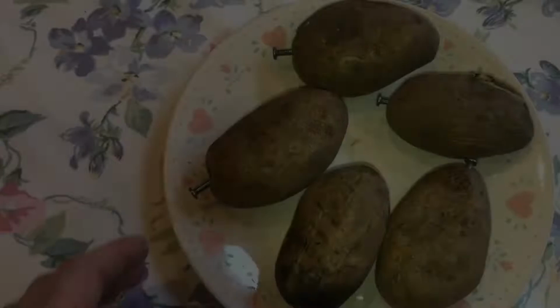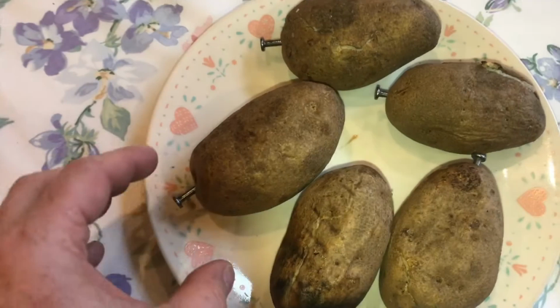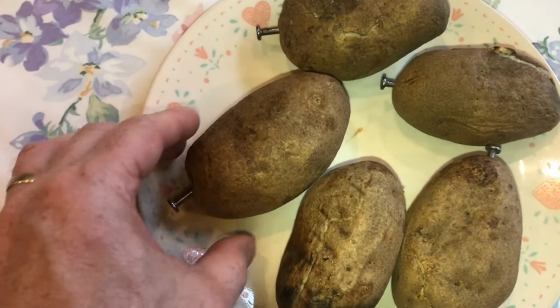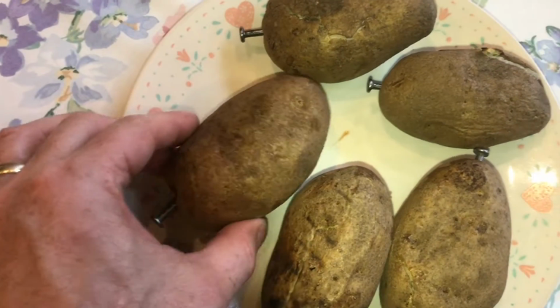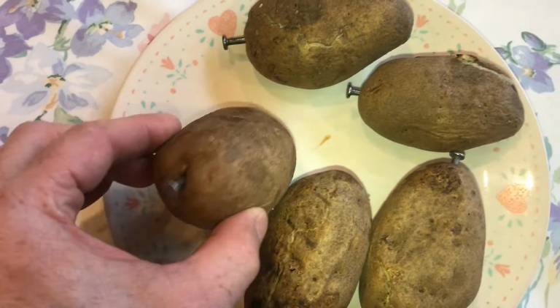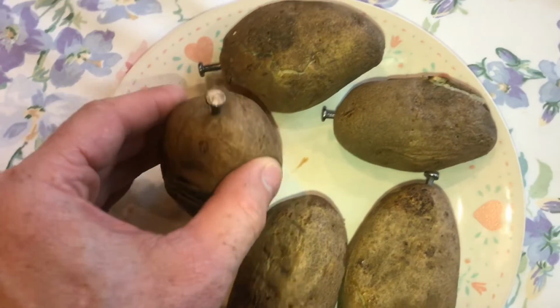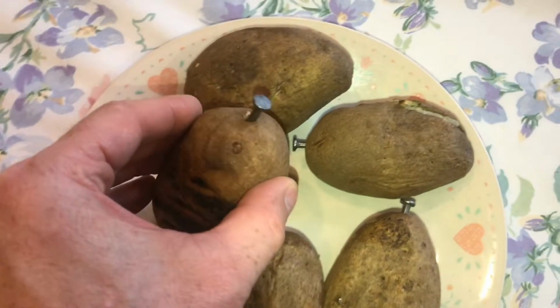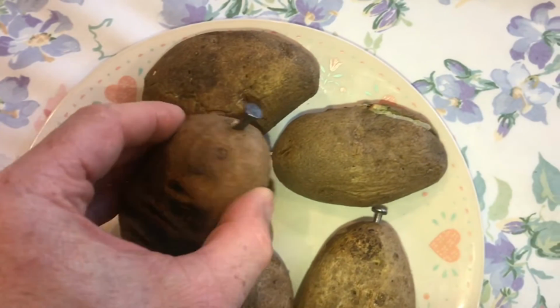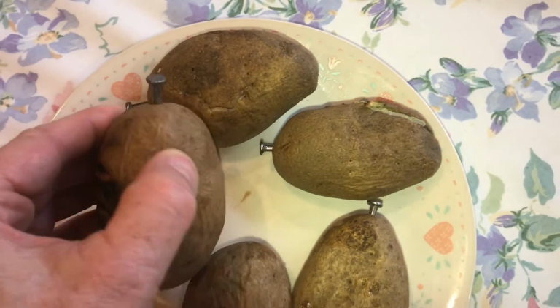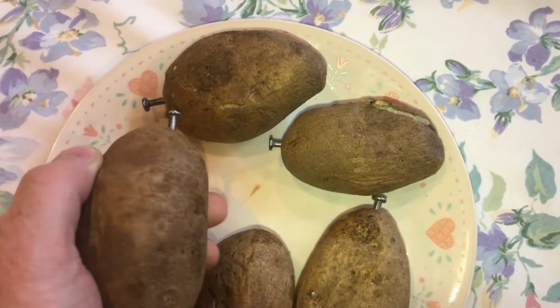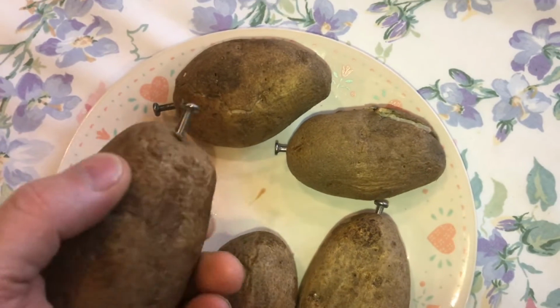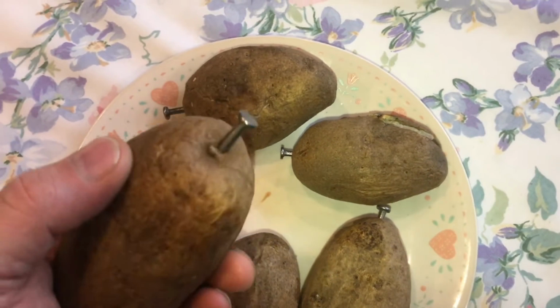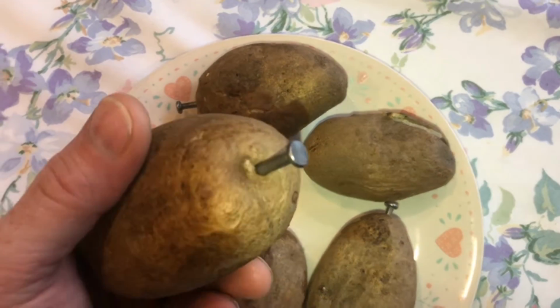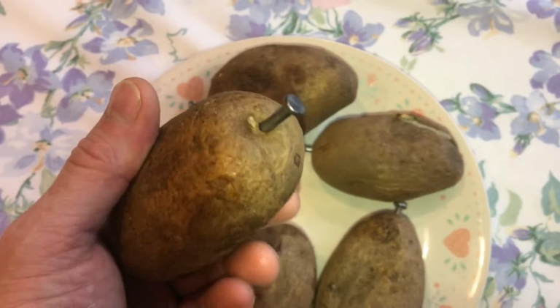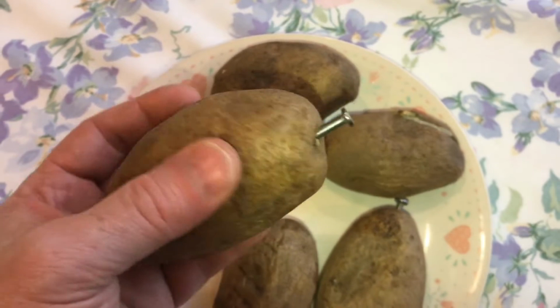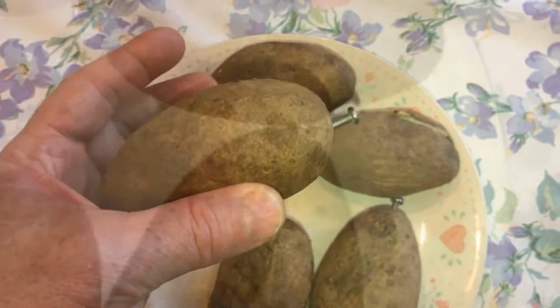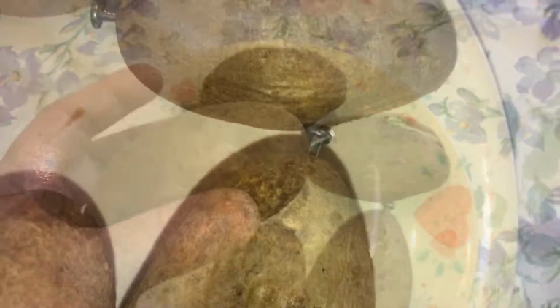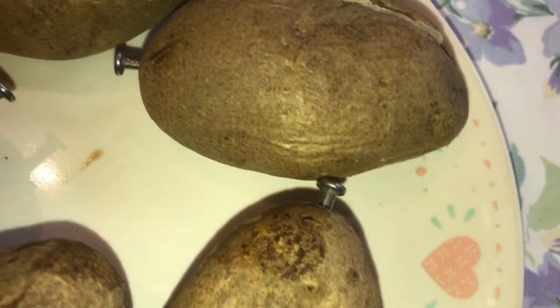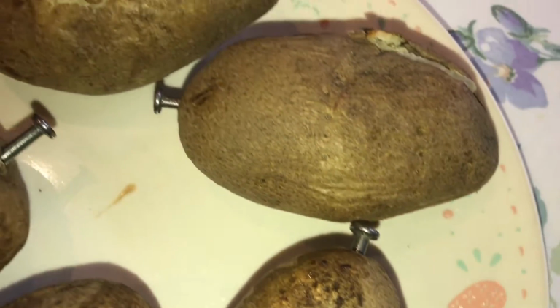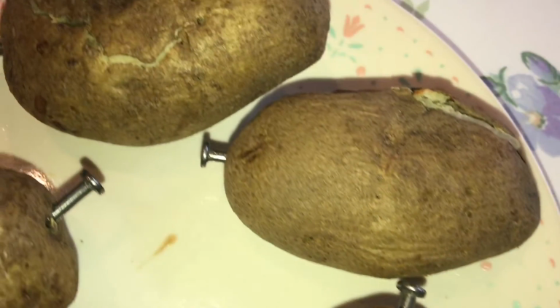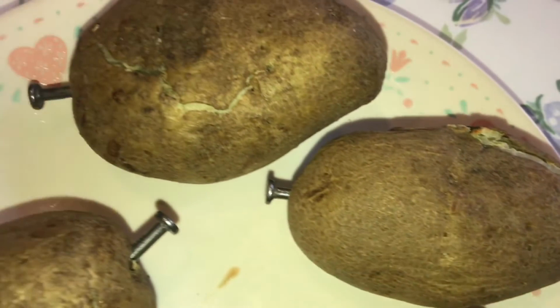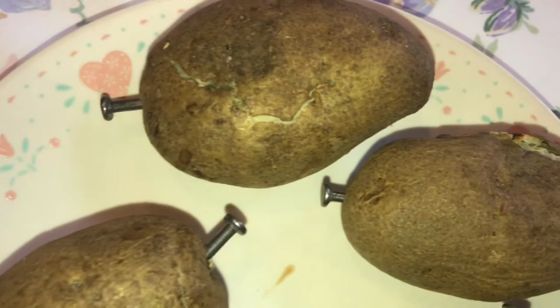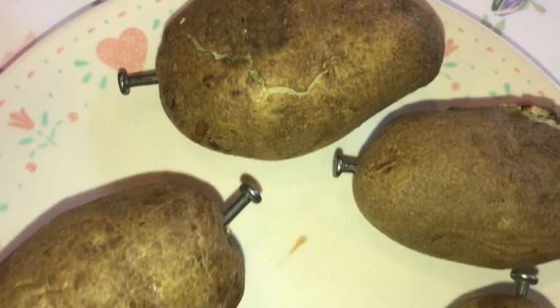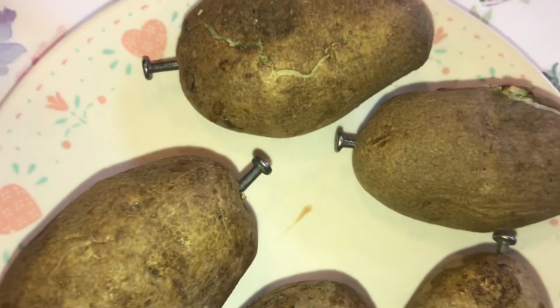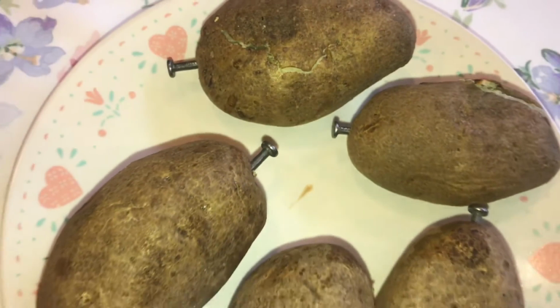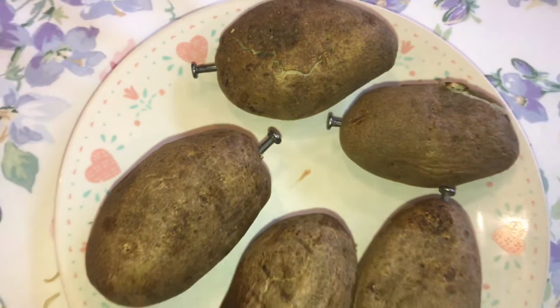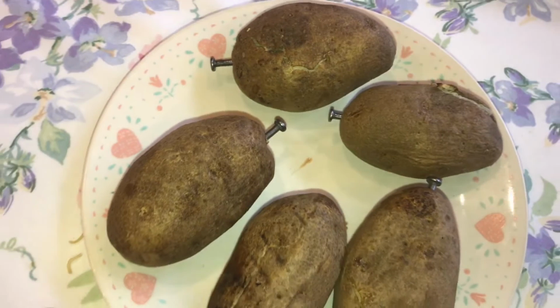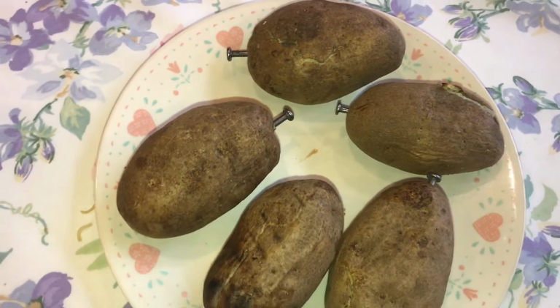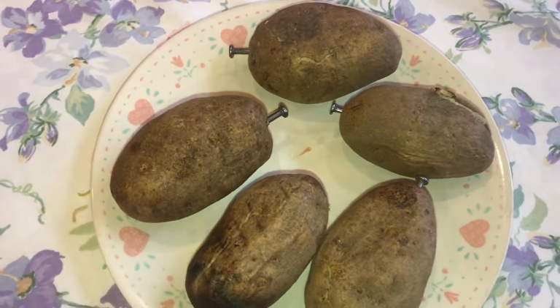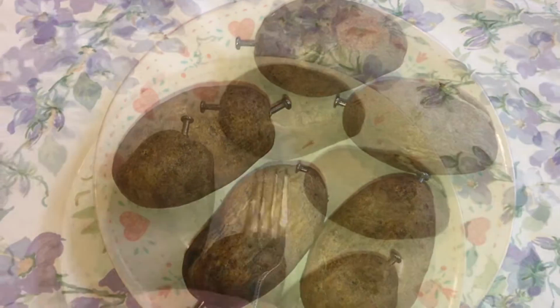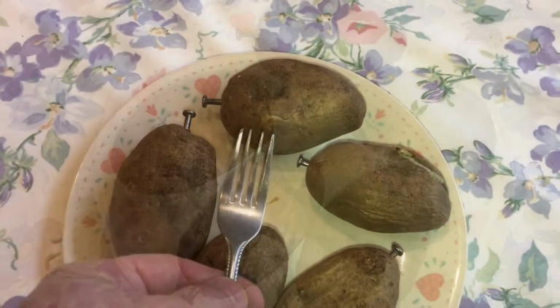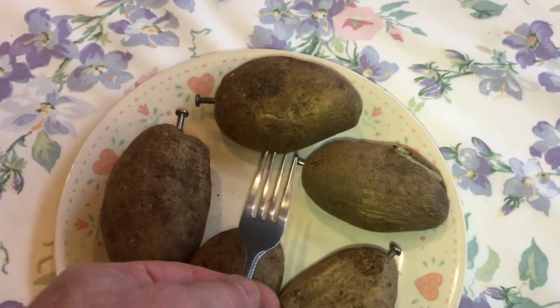If you like baked potatoes but don't like how long it takes to bake them, you're really going to appreciate this technique. Before you put the potatoes on the grill or in the oven,